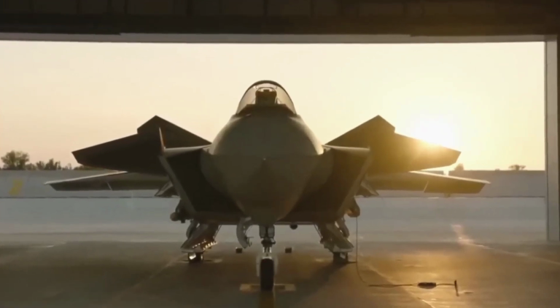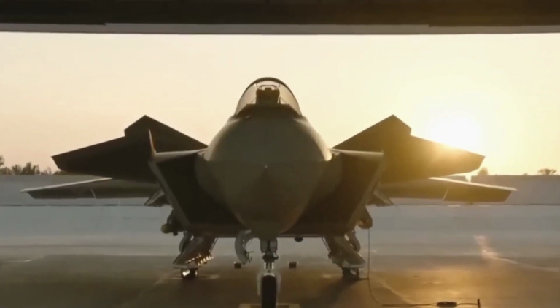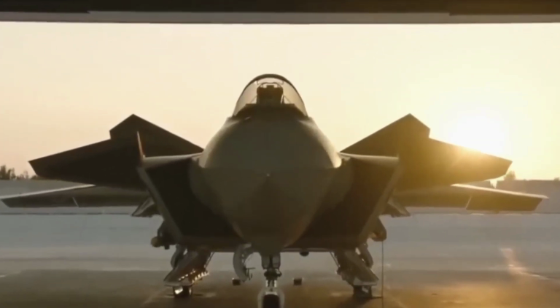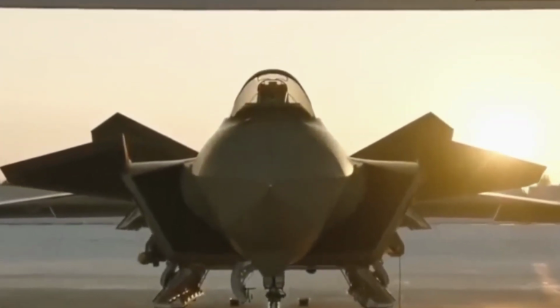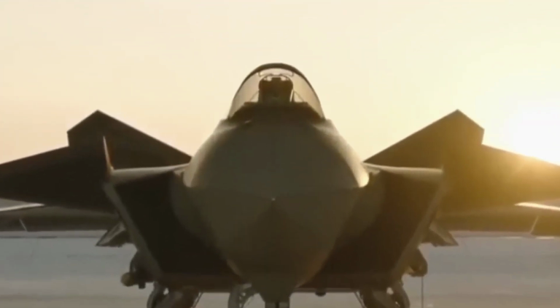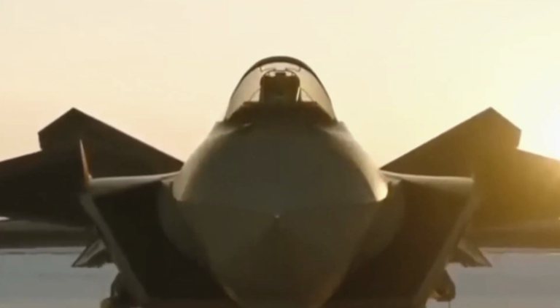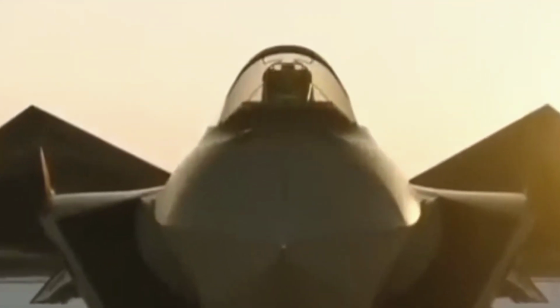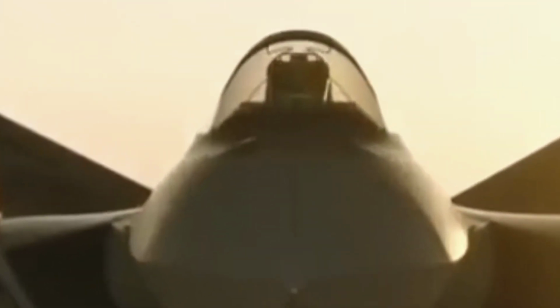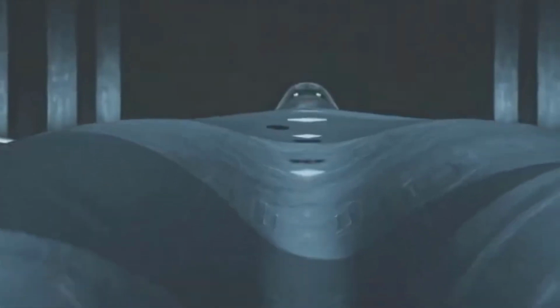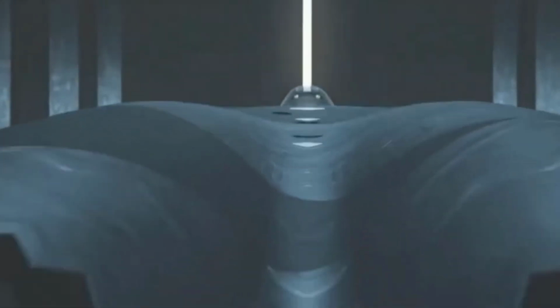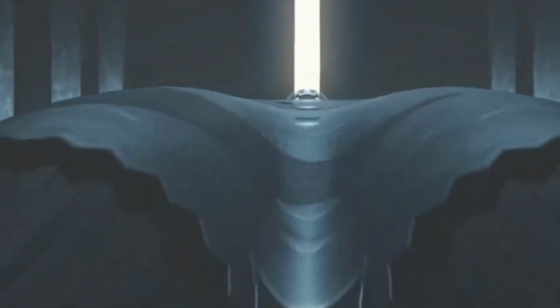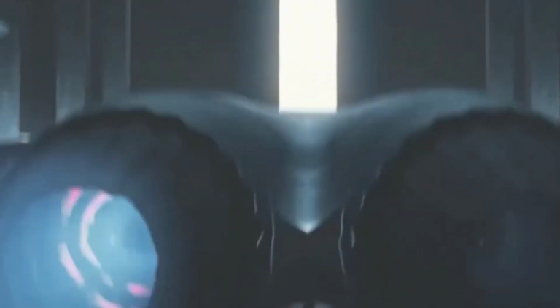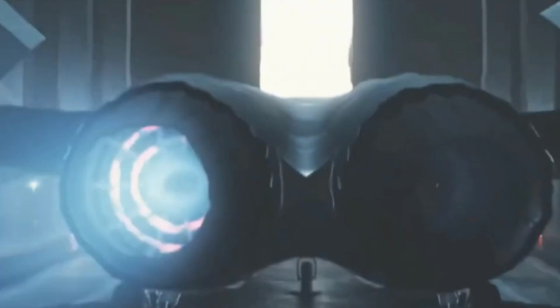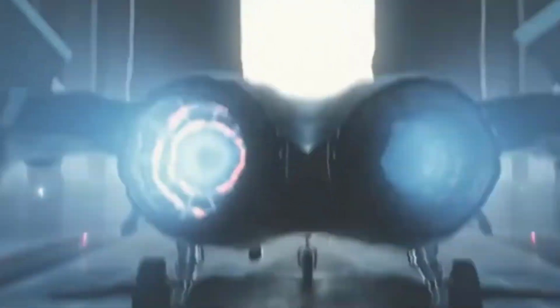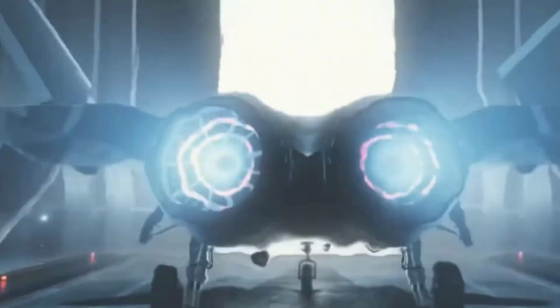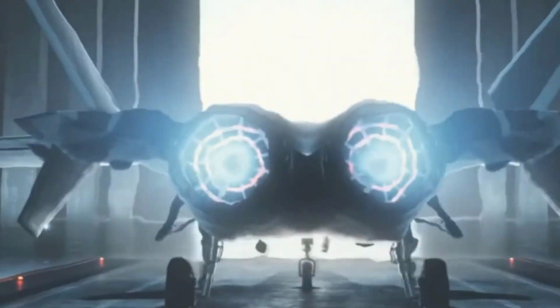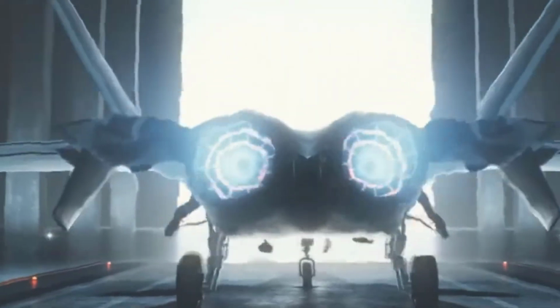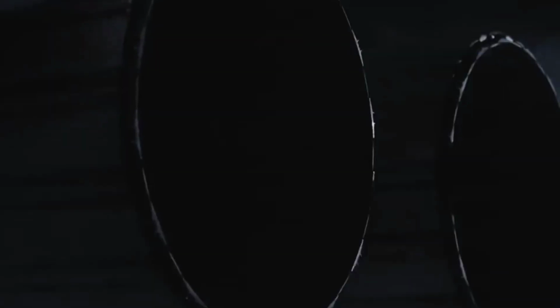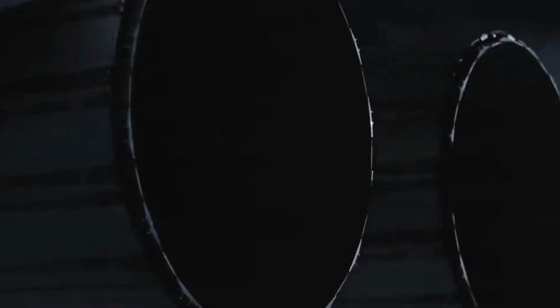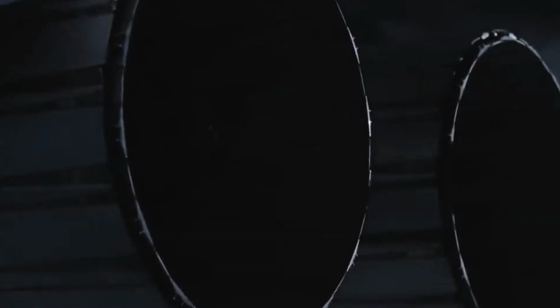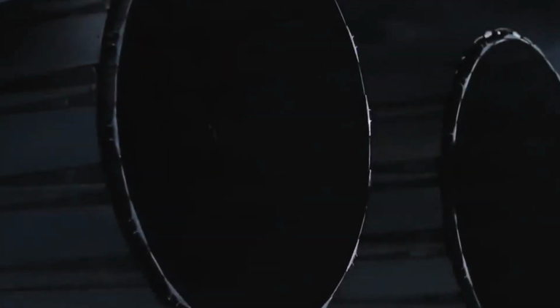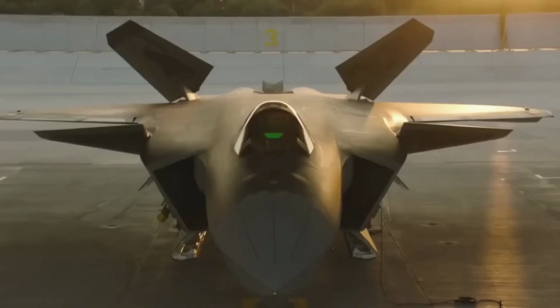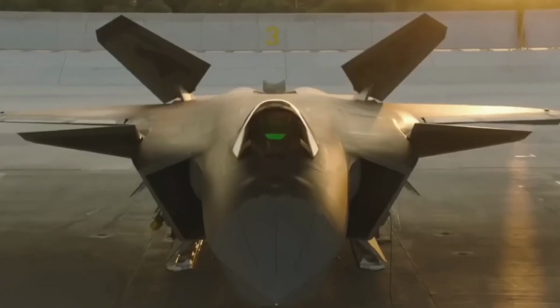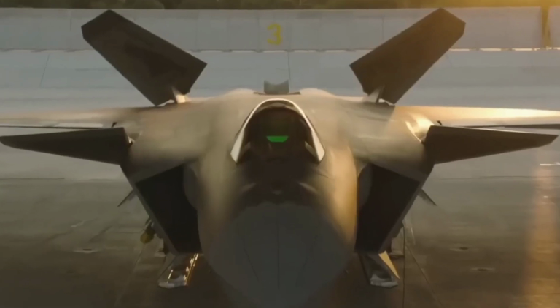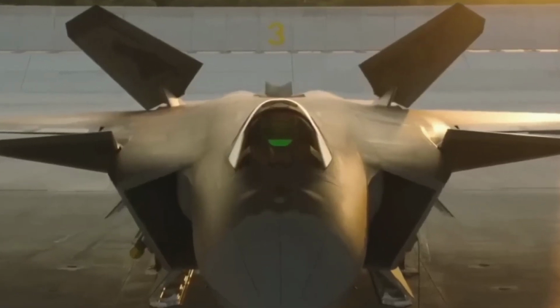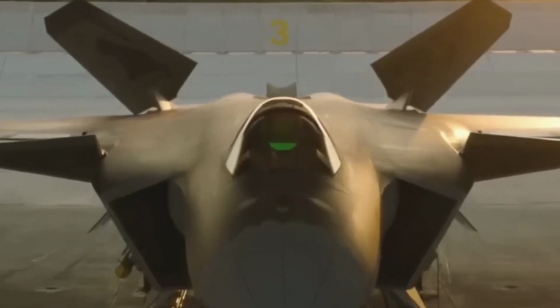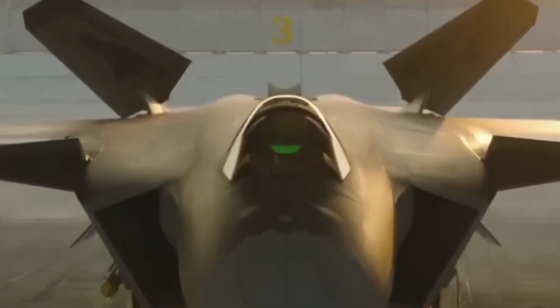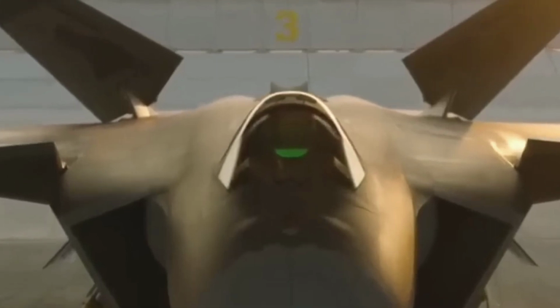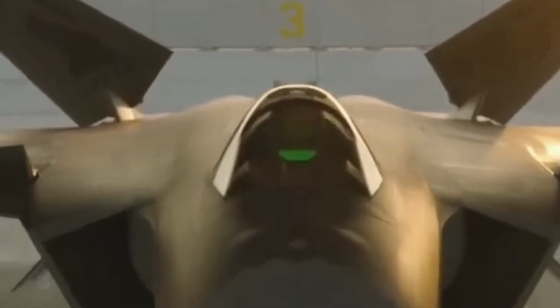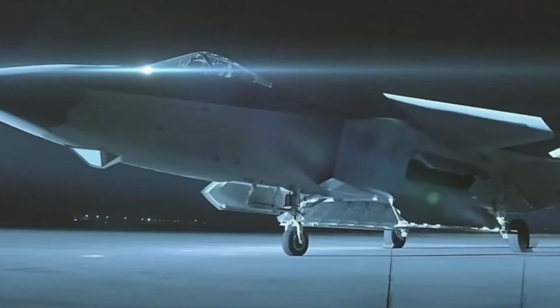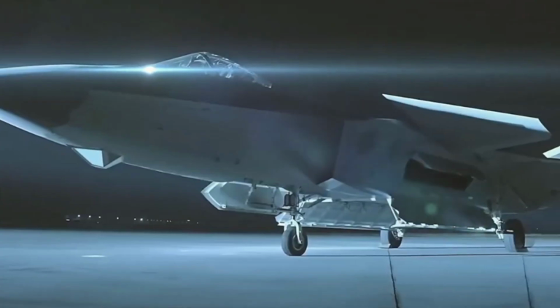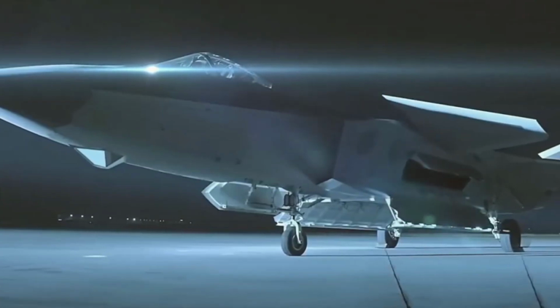The Chengdu J-20, nicknamed the Mighty Dragon, is a fifth-generation, stealth, twin-engine fighter aircraft developed by the Chengdu Aircraft Industry Group for the Chinese People's Liberation Army Air Force.